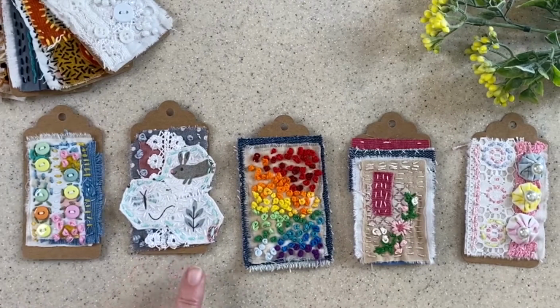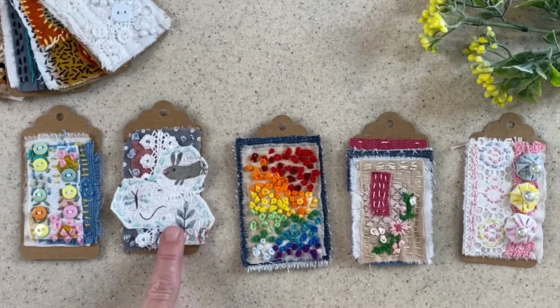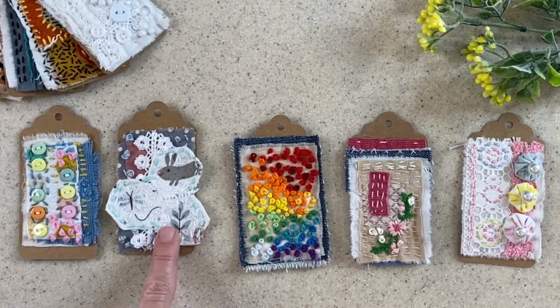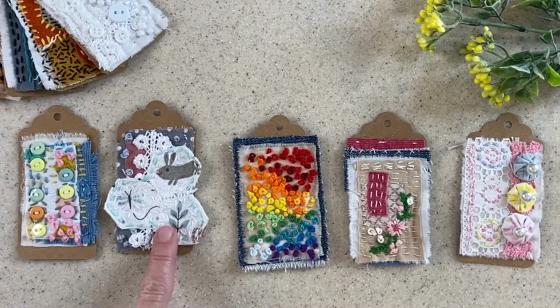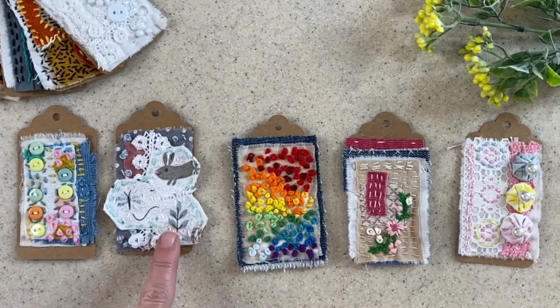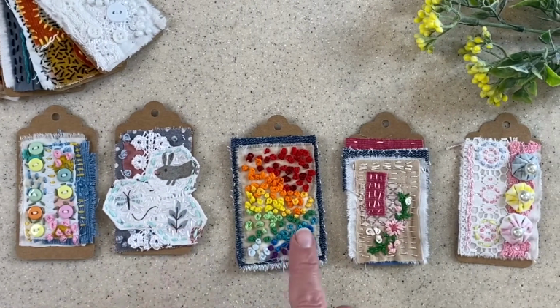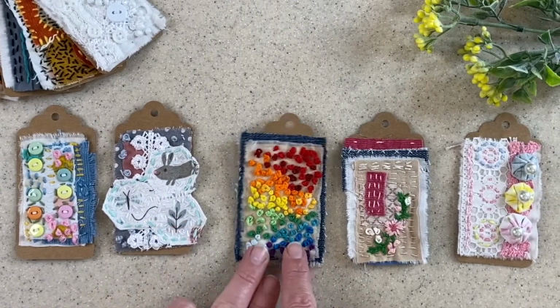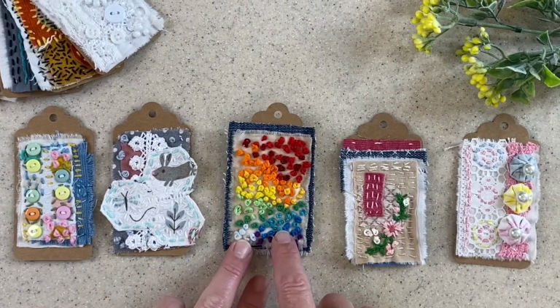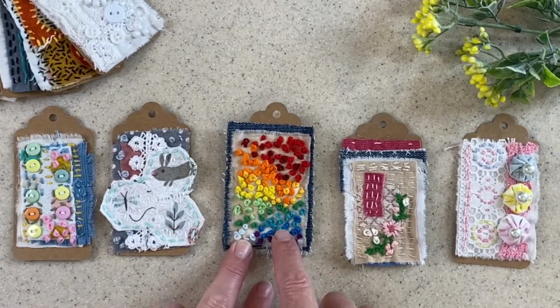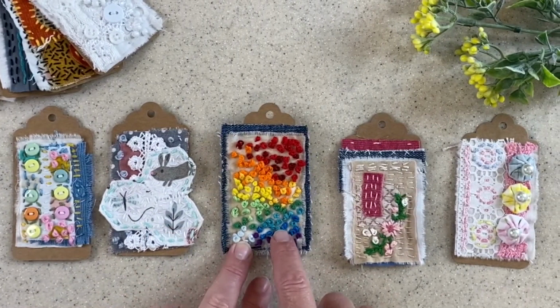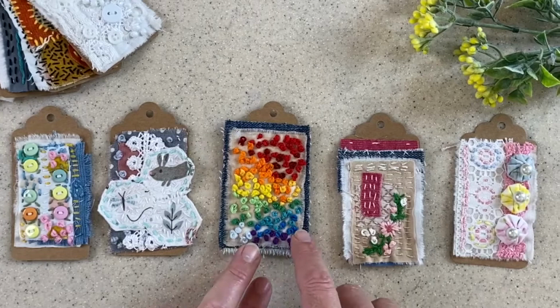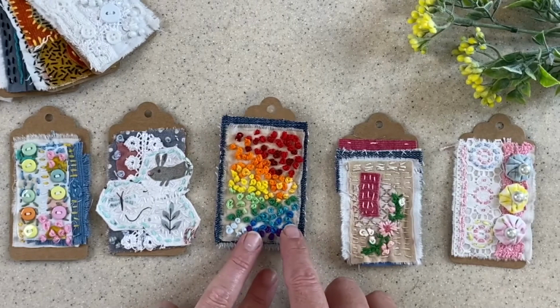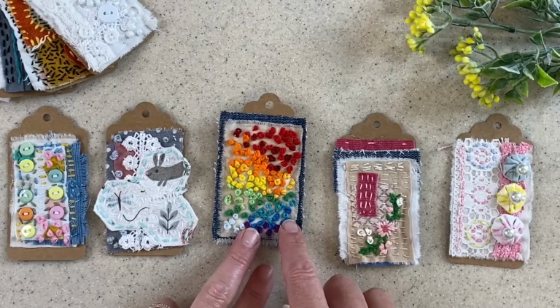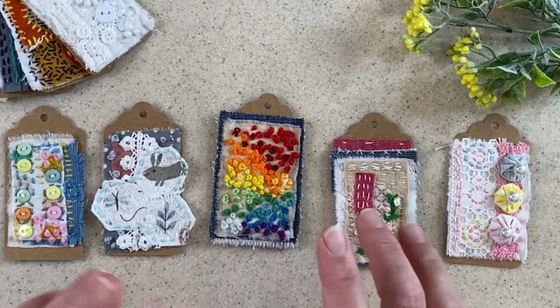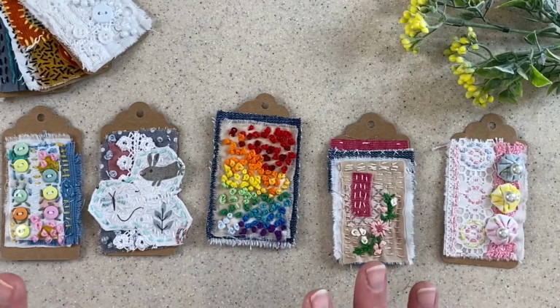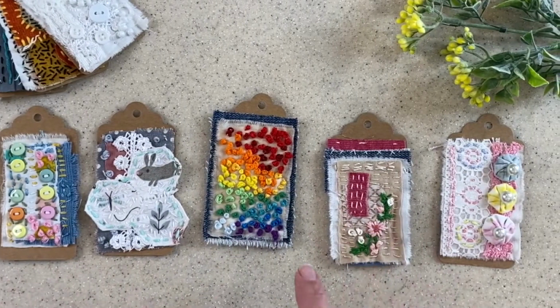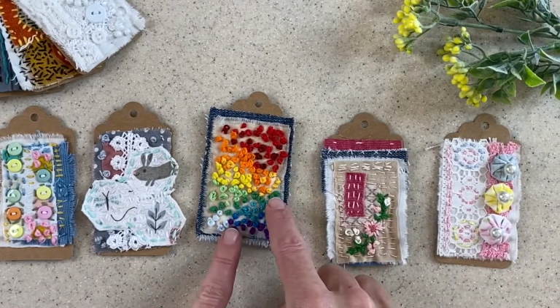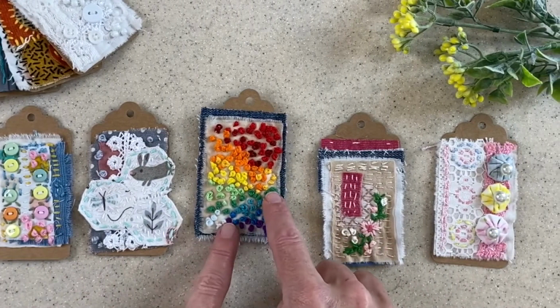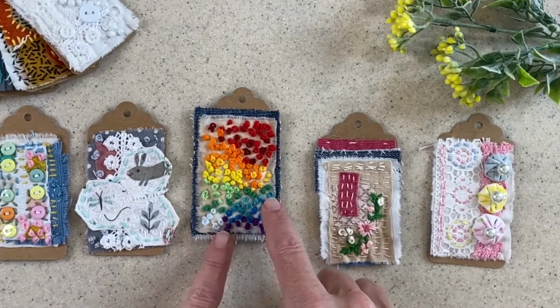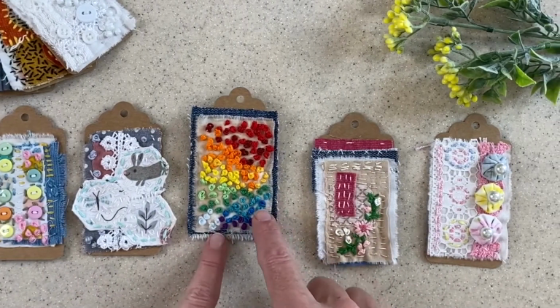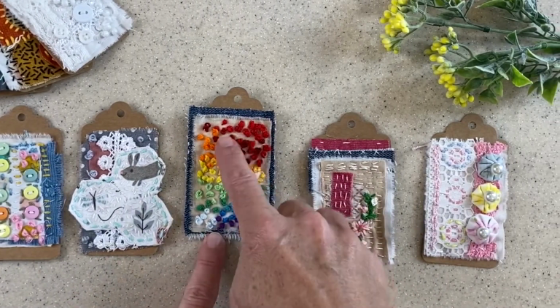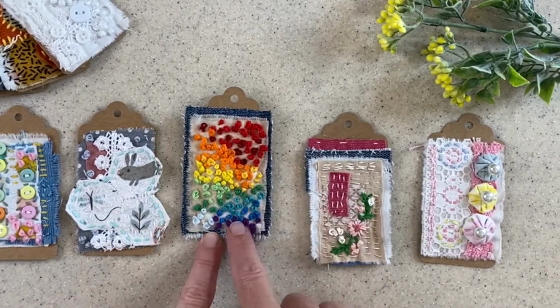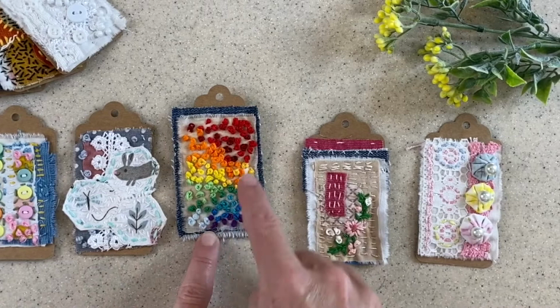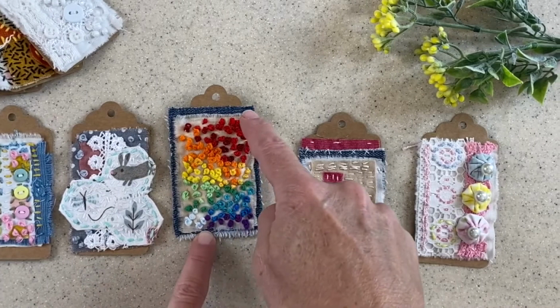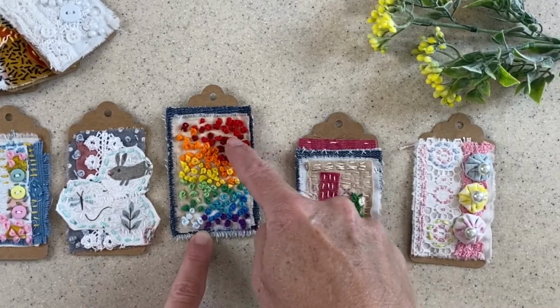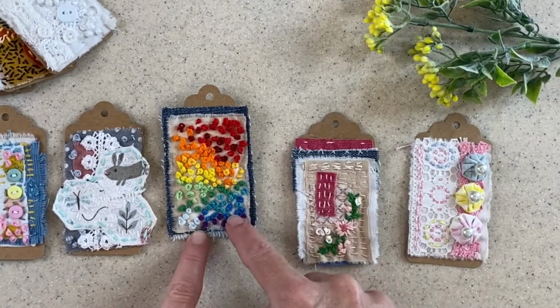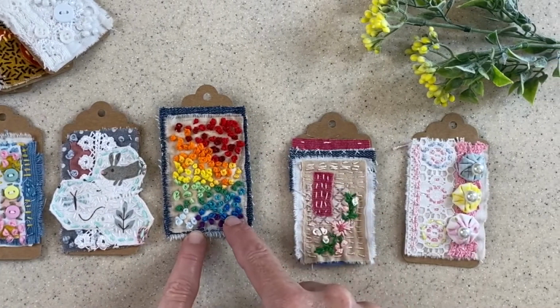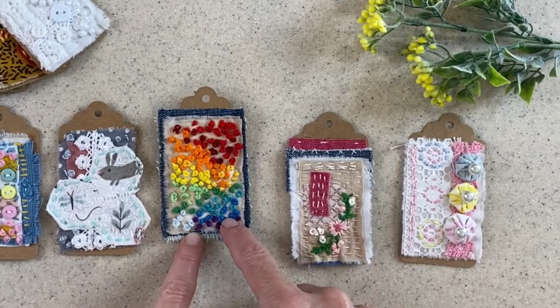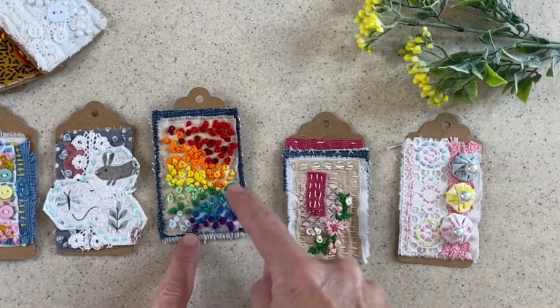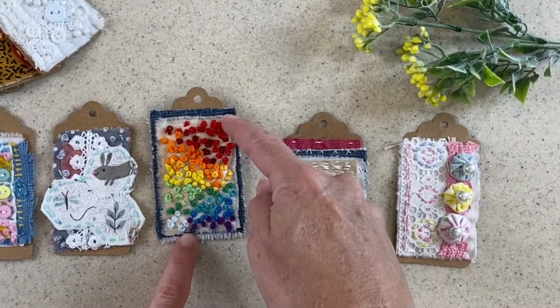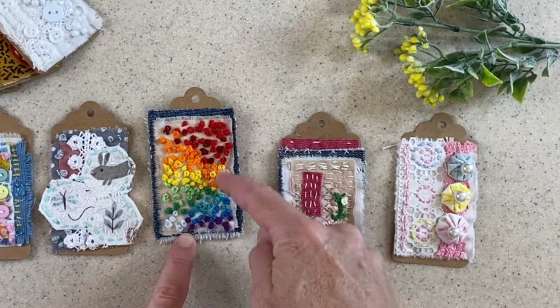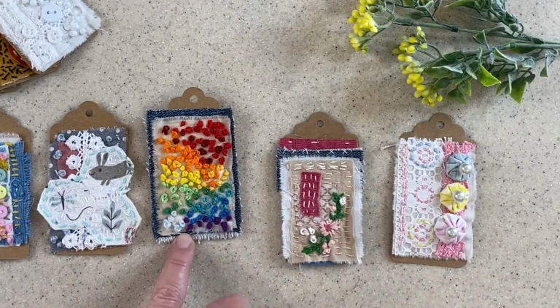So this was another fun piece. Week 8 was themed knots so I did lots of French knots and when I started doing it I just loved the way the texture looked so I decided I'd make a rainbow of French knots going from red to purple.